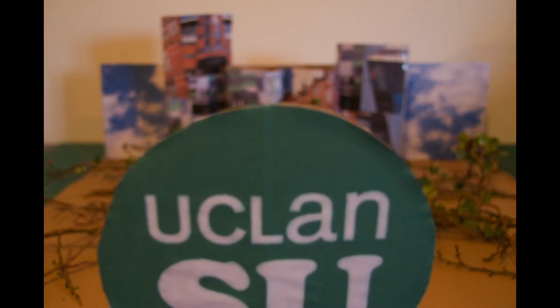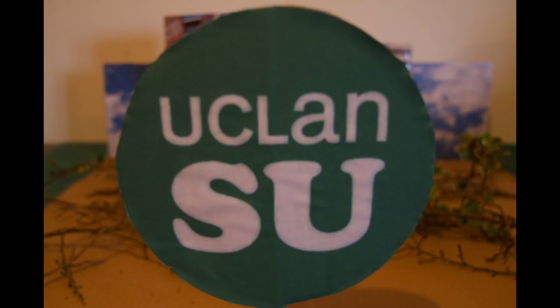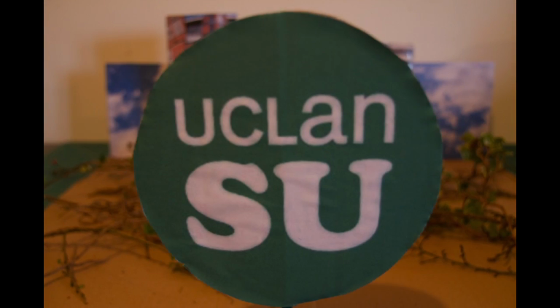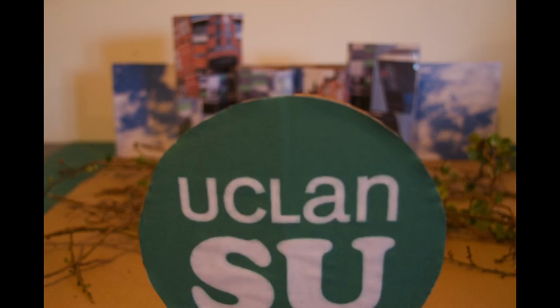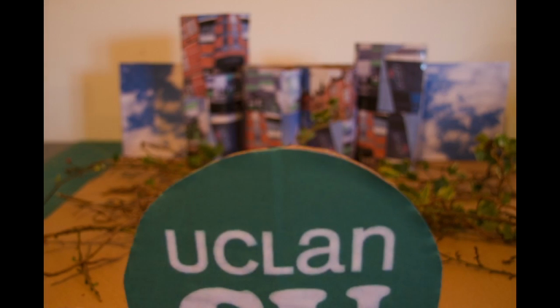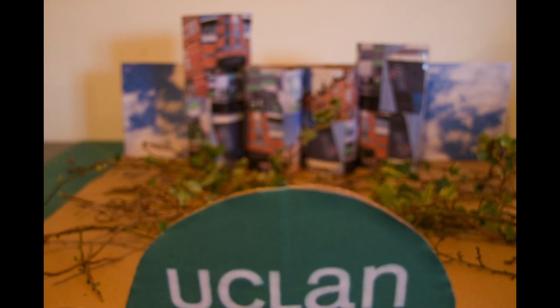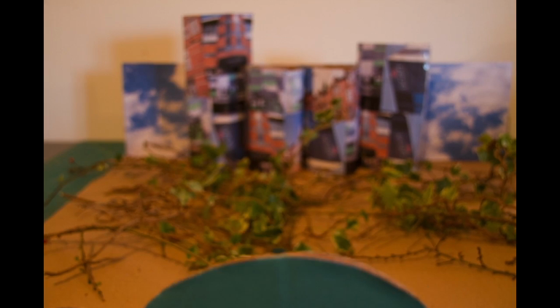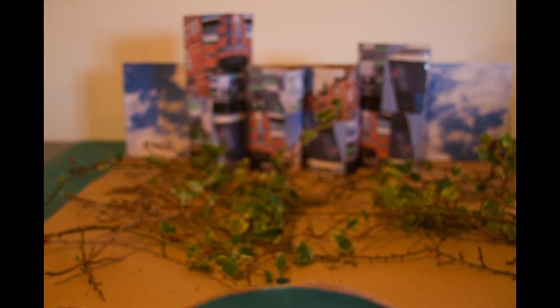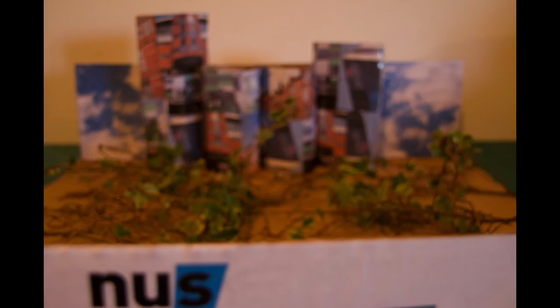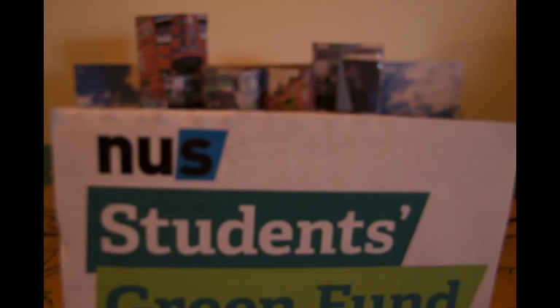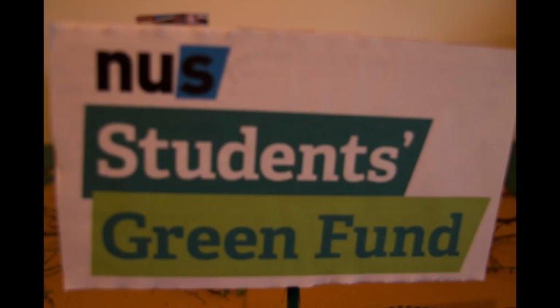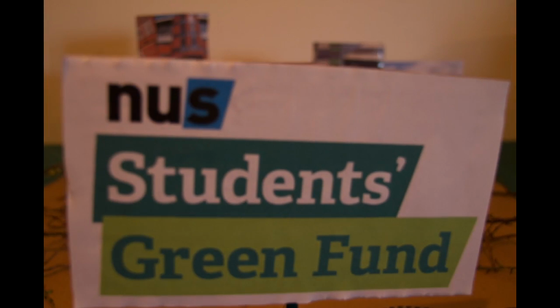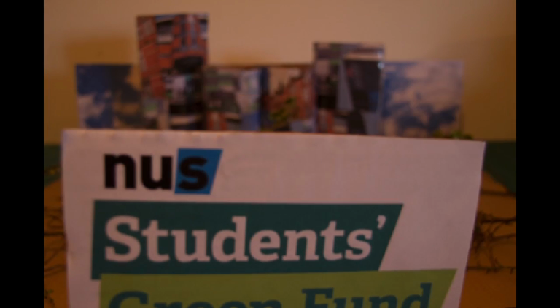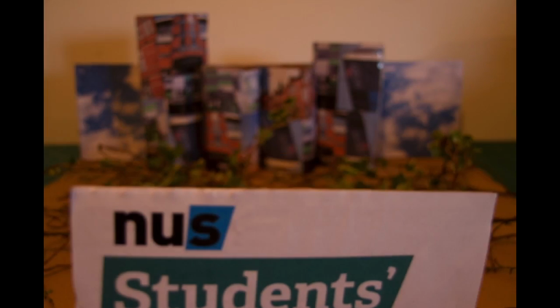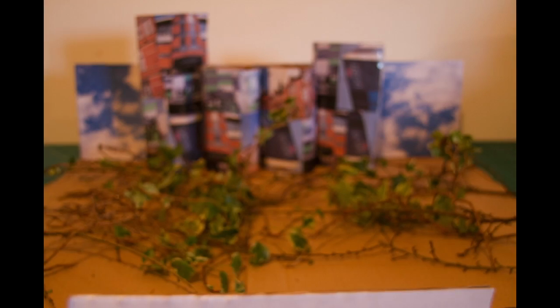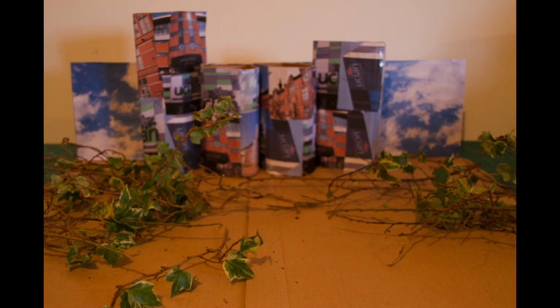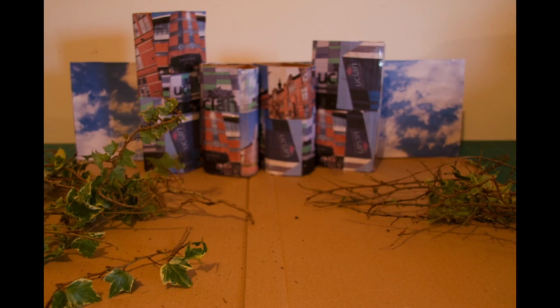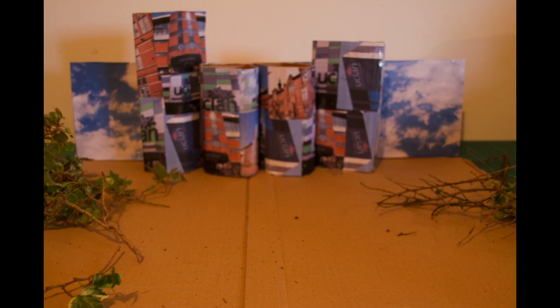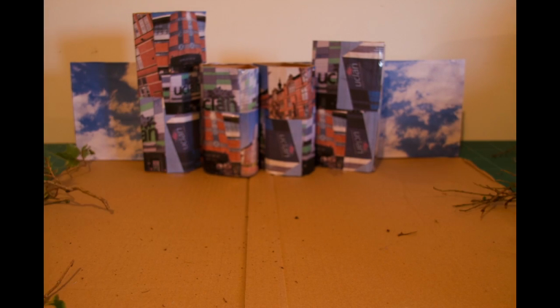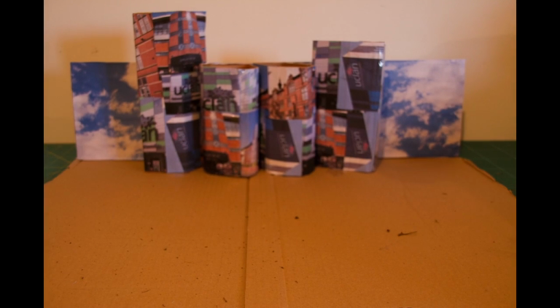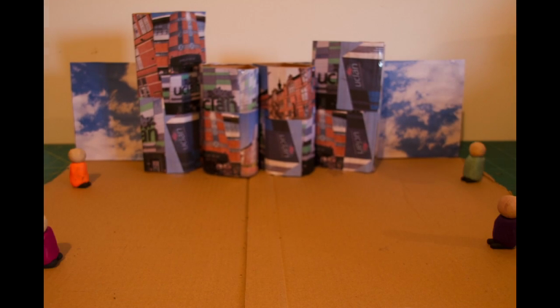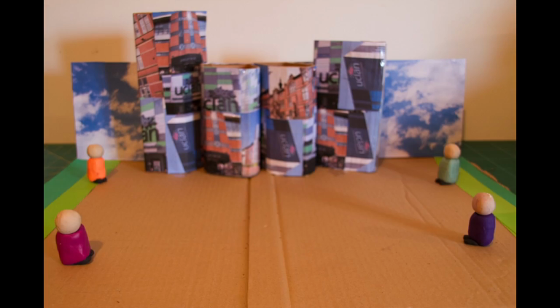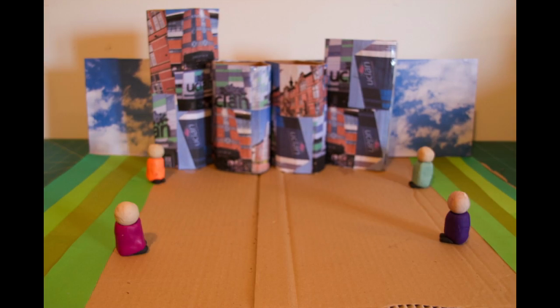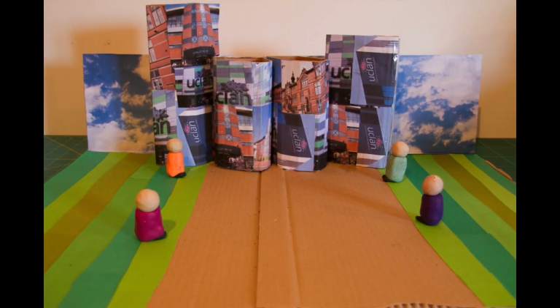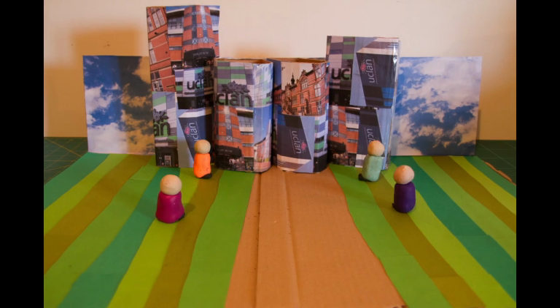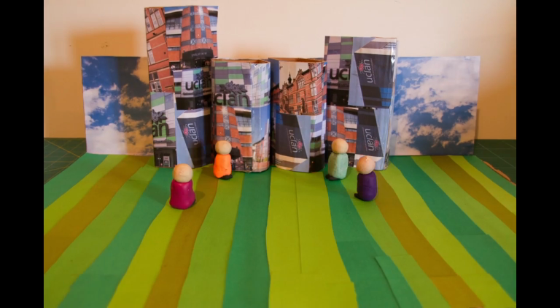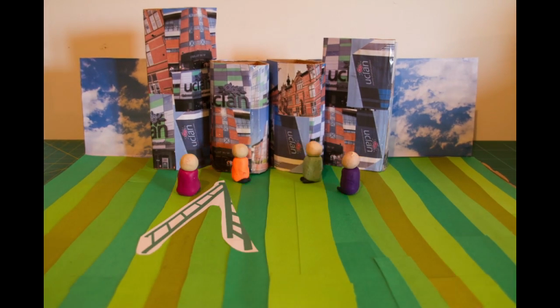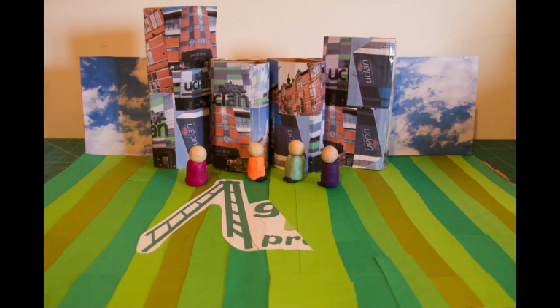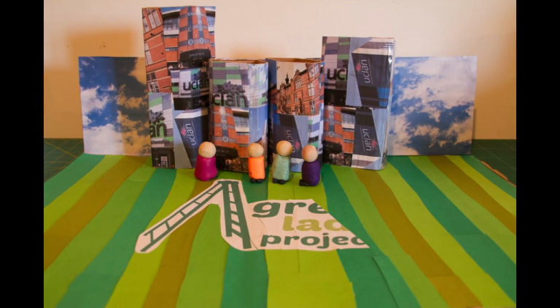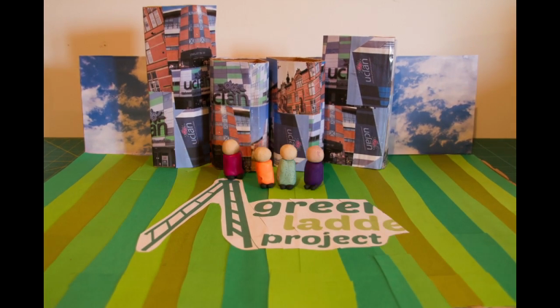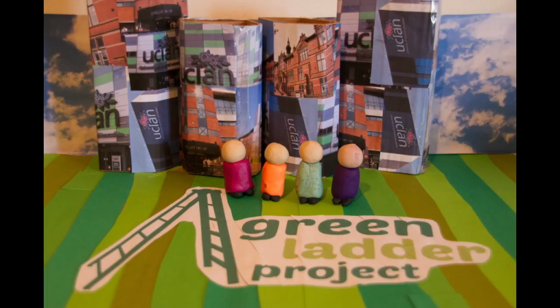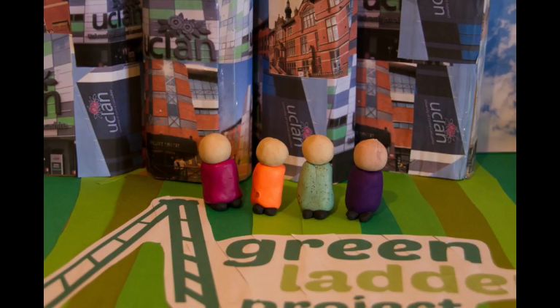Well, at least it was before these Green Ladder people got their hands on it and started clearing everything and making it look better as part of their transforming the campus scheme.